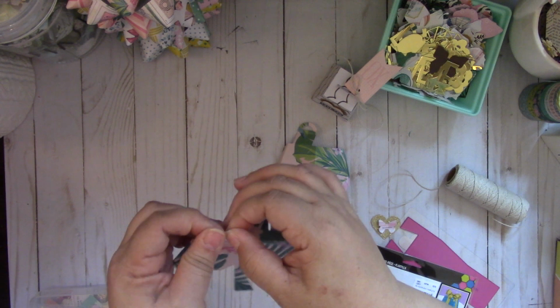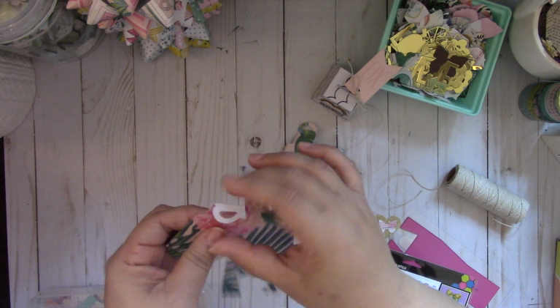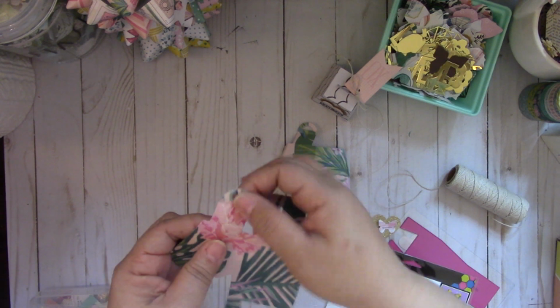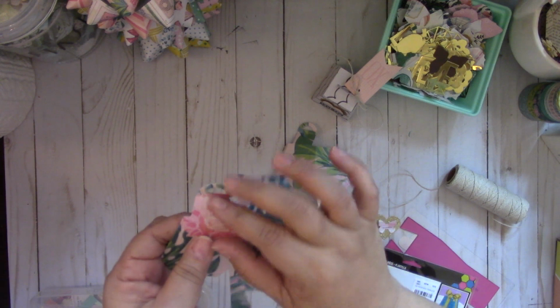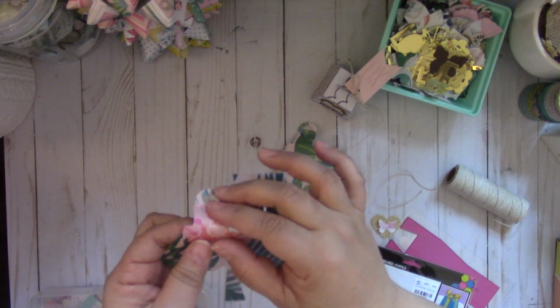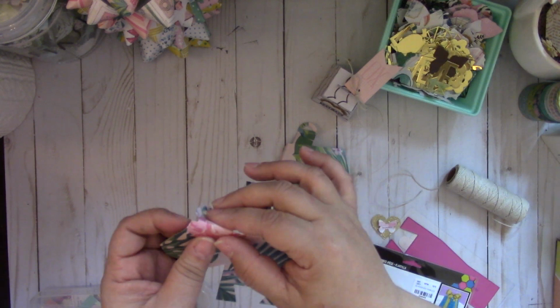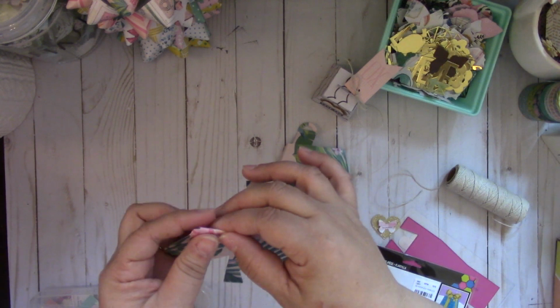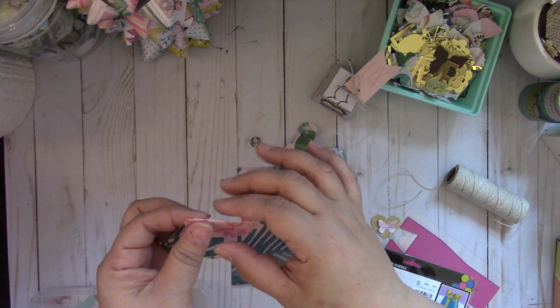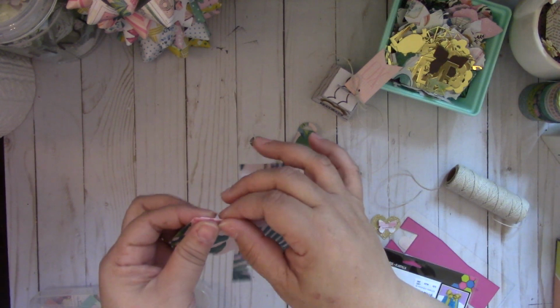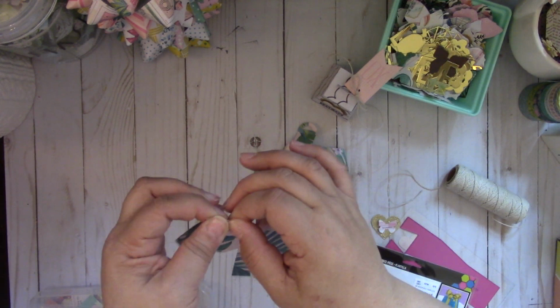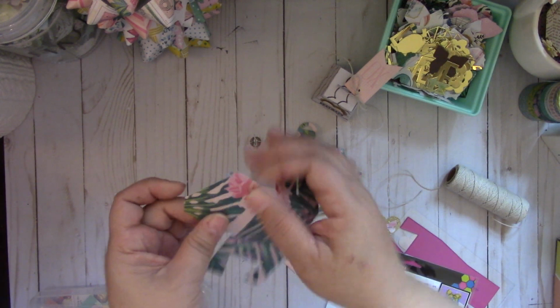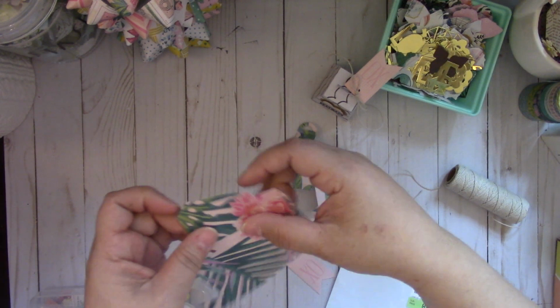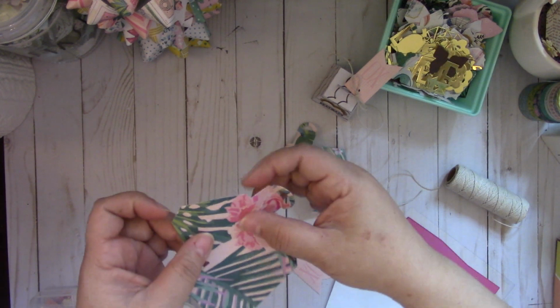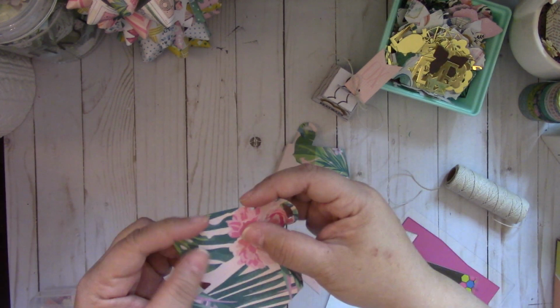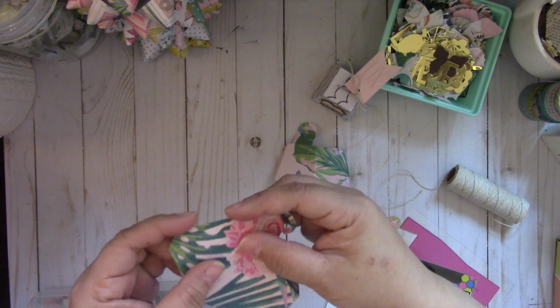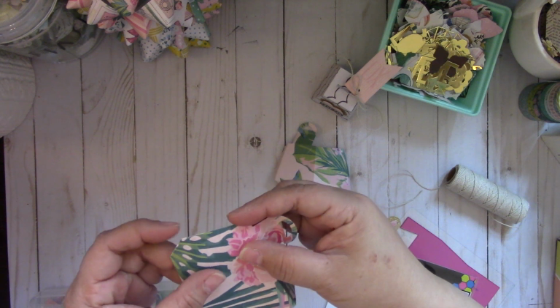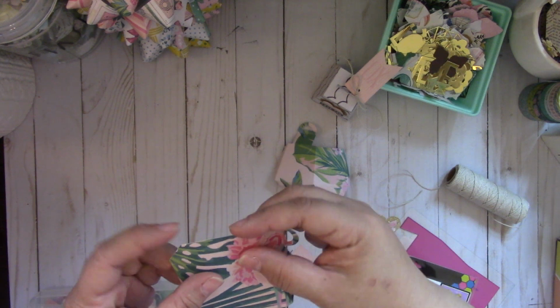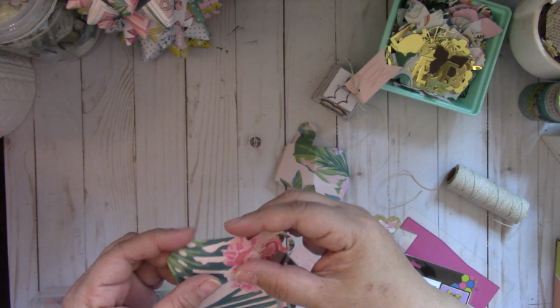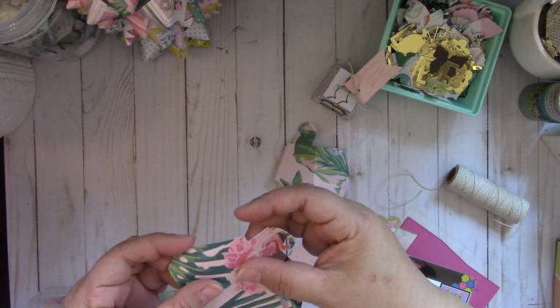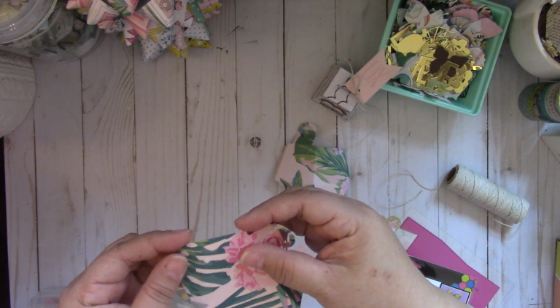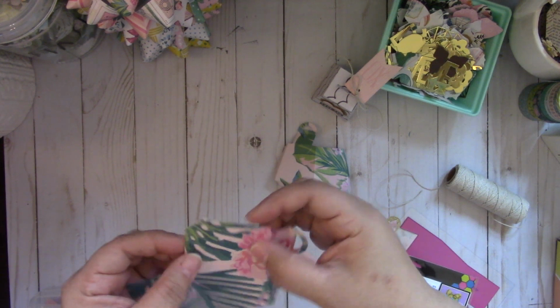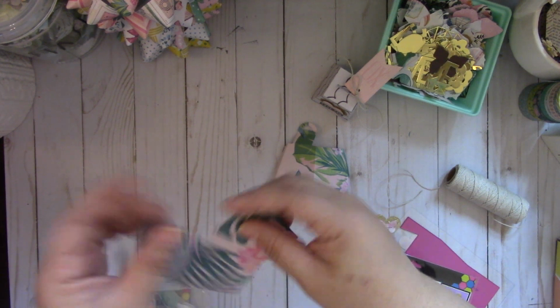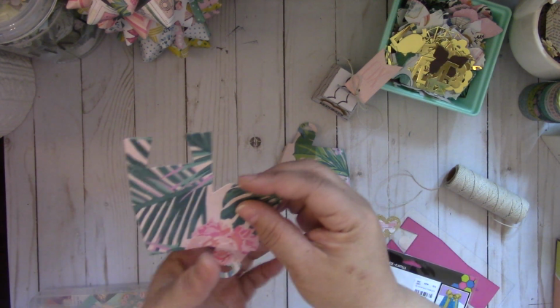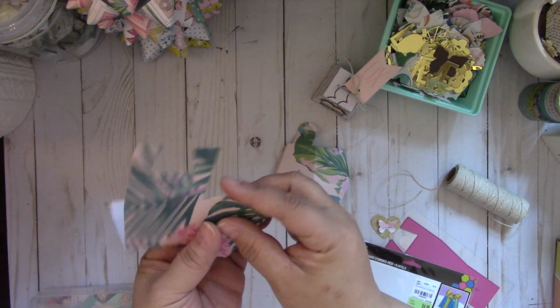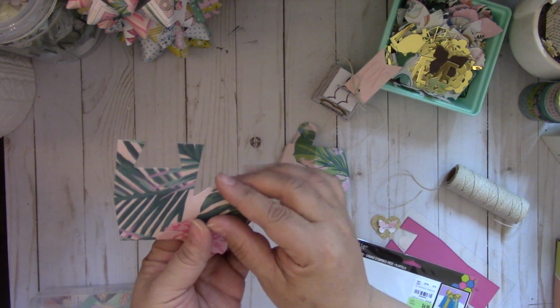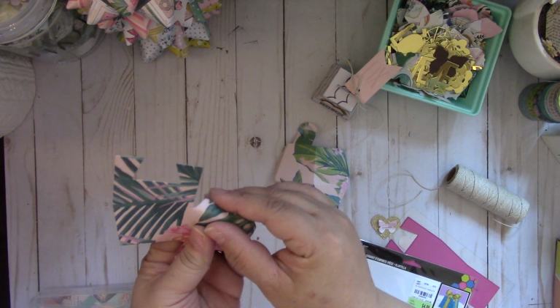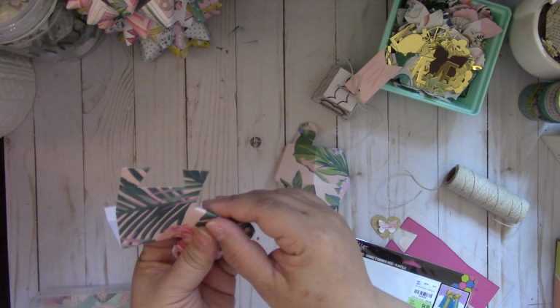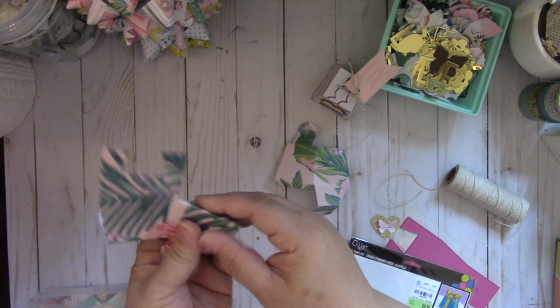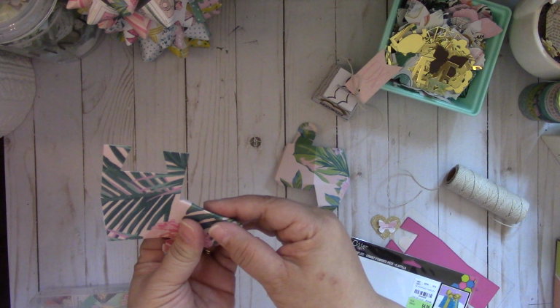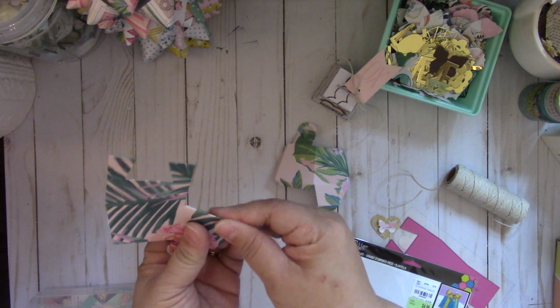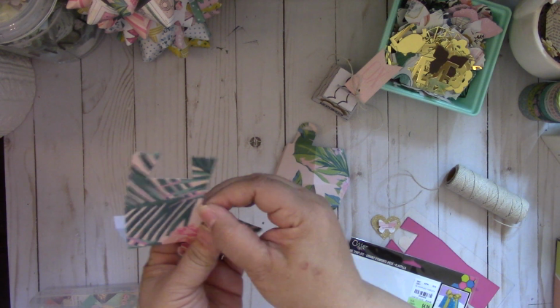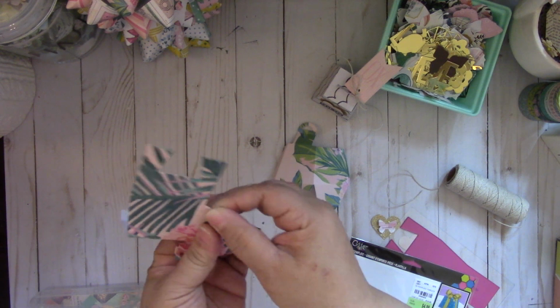Tuesday Morning has some really cute Cutterbee dies. I was lucky enough to find several of the dies from that.